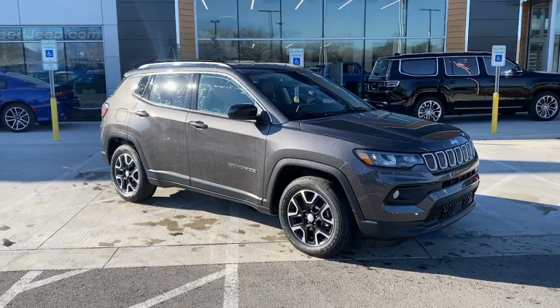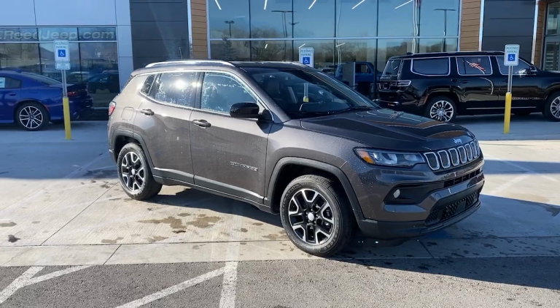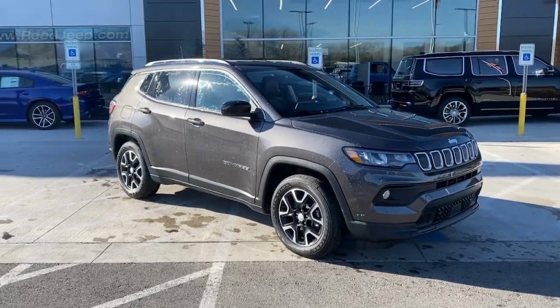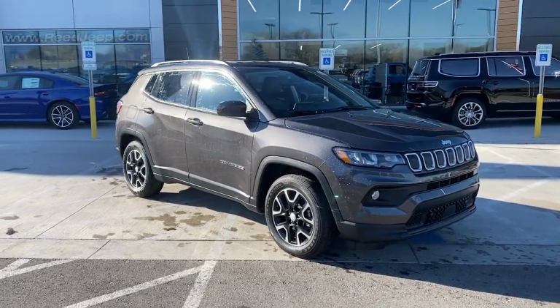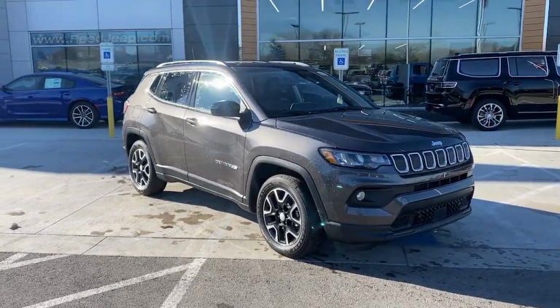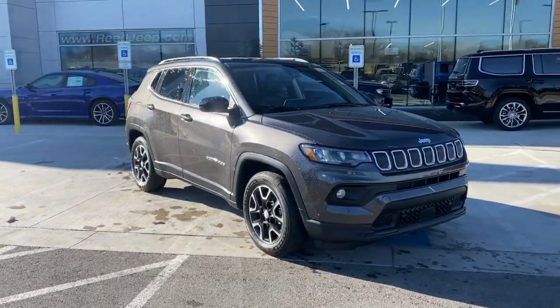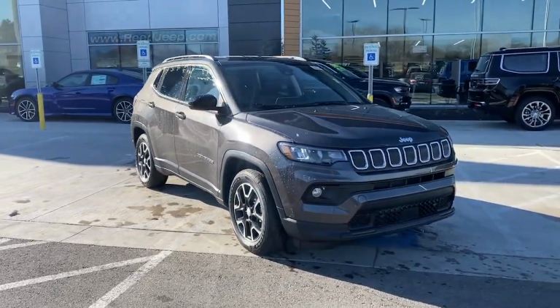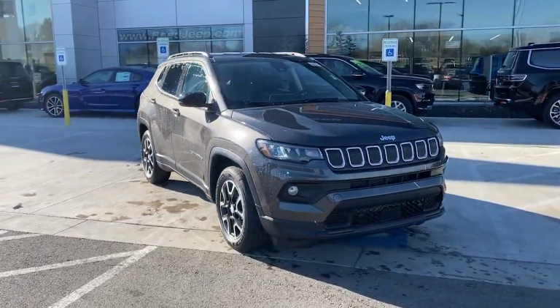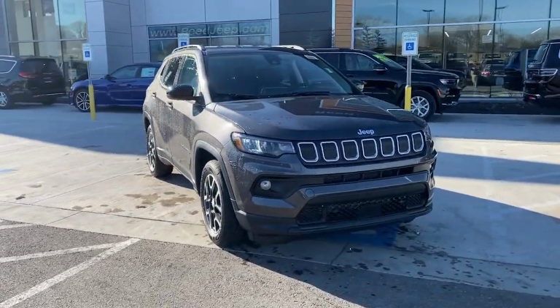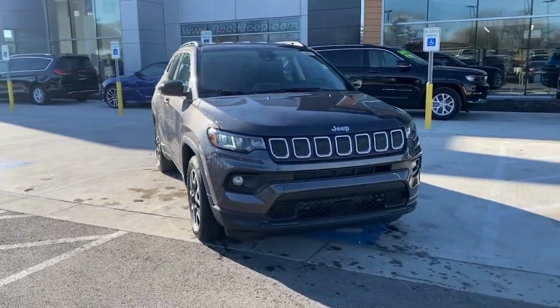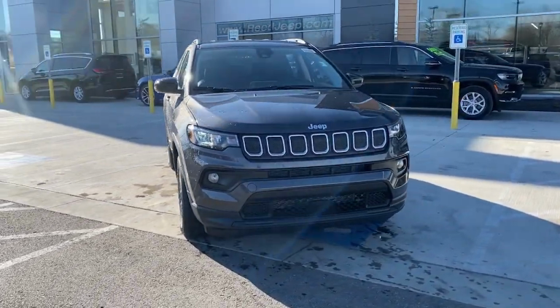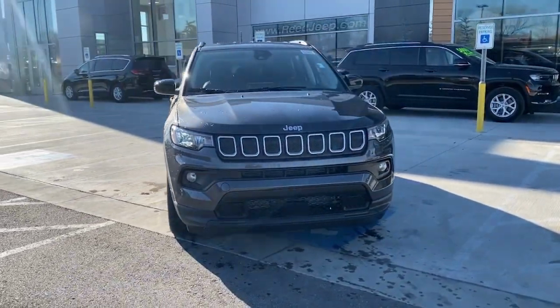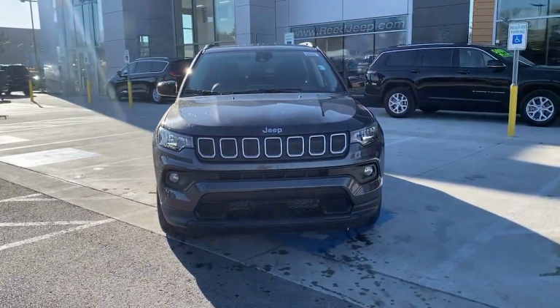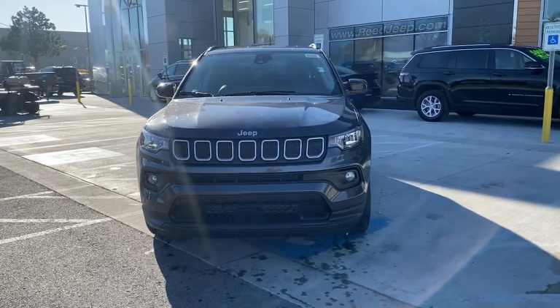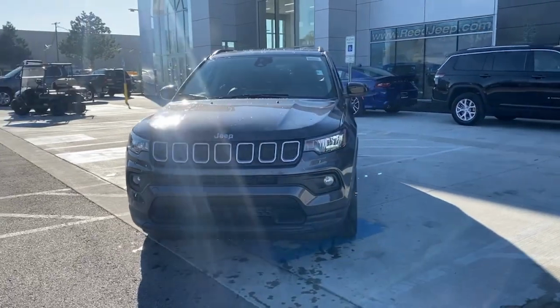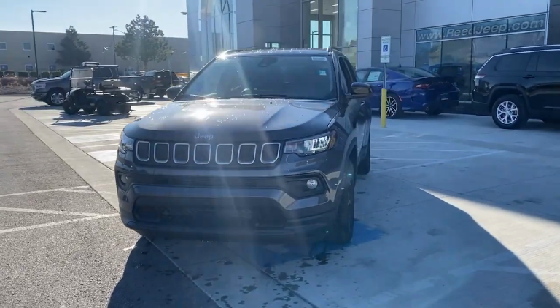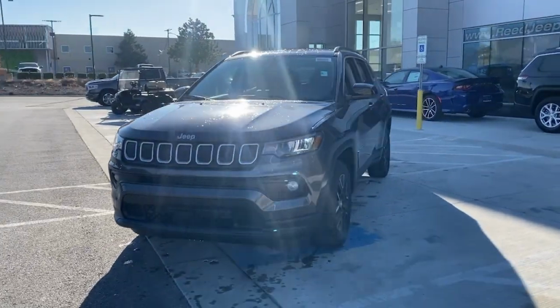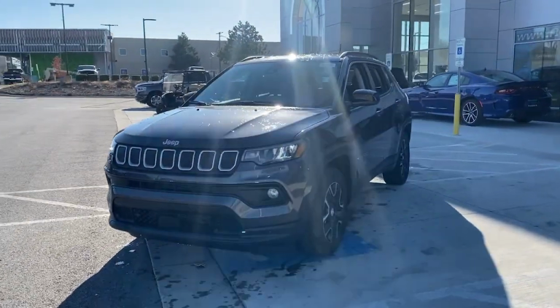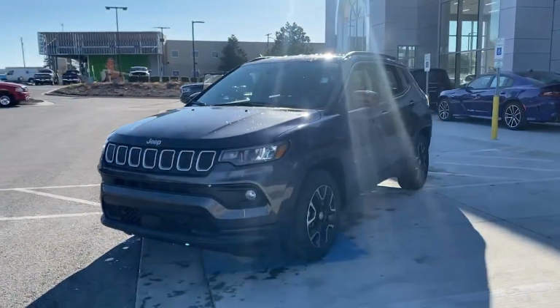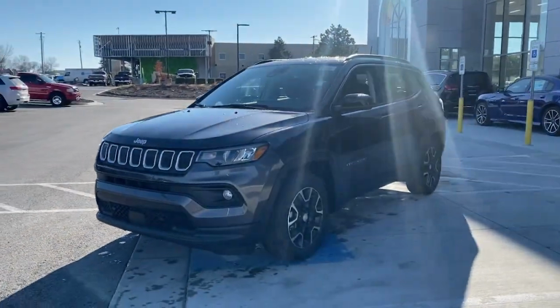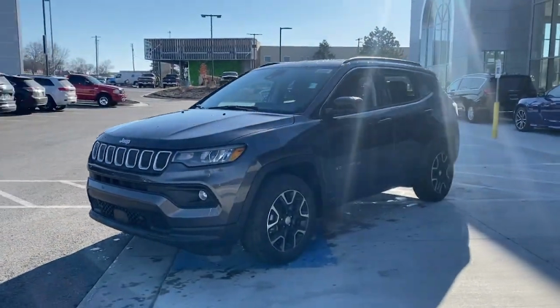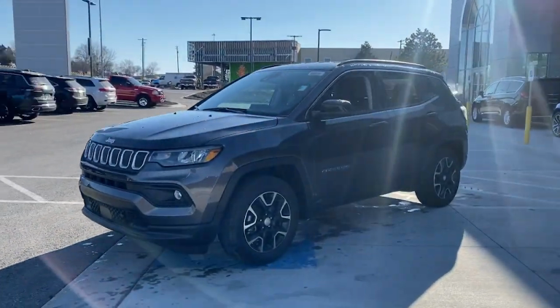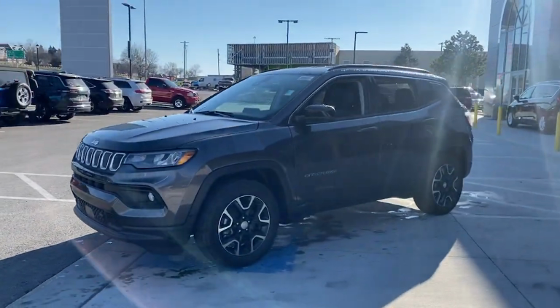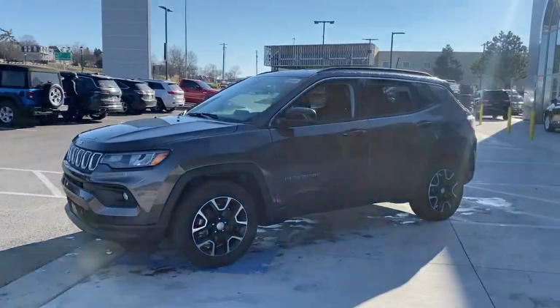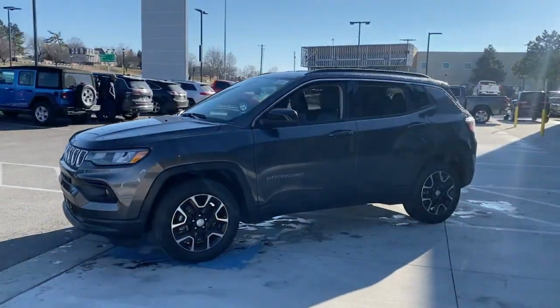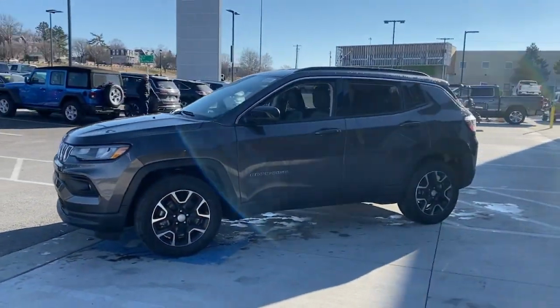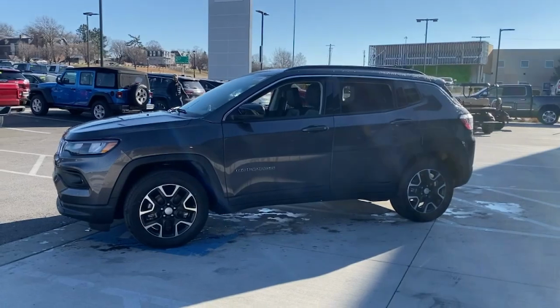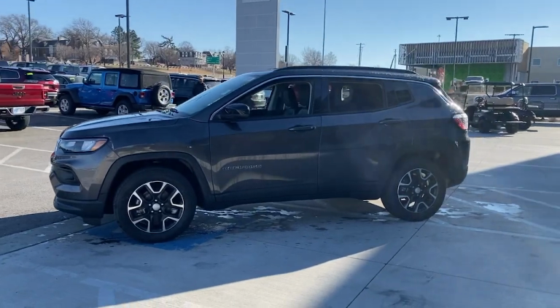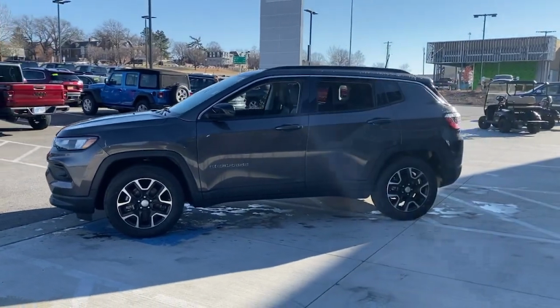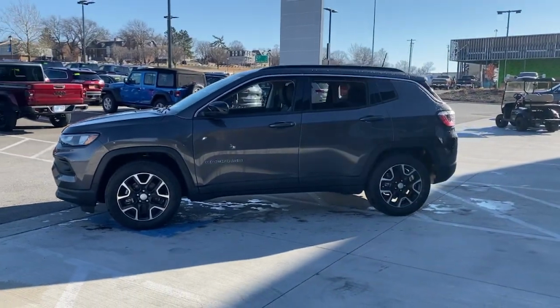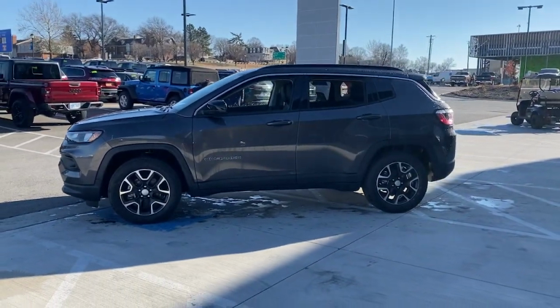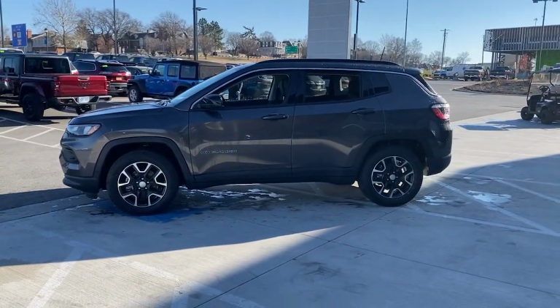Take a moment to check out the 2022 Jeep Compass. The Compass delivers refined sophistication, versatile SUV capability, the latest safety features, and an adventurous spirit.